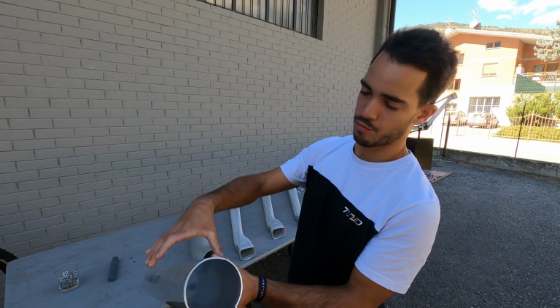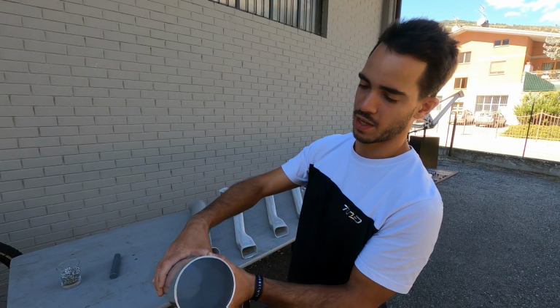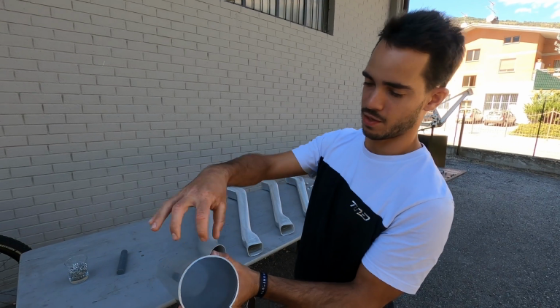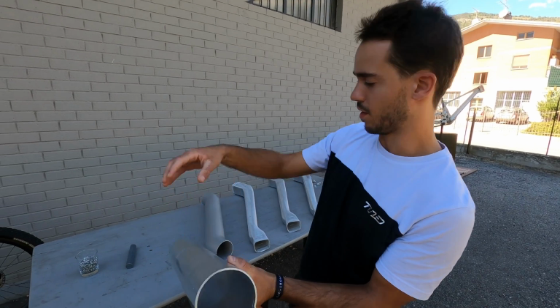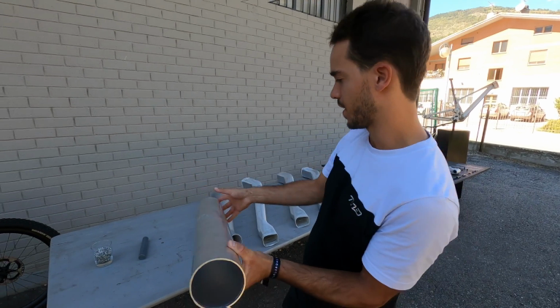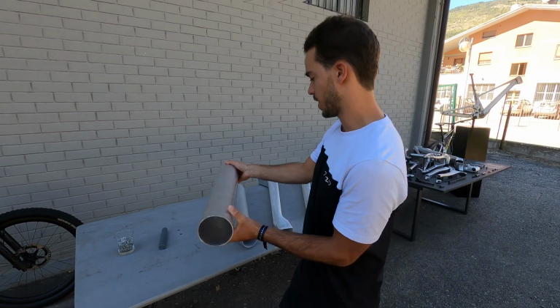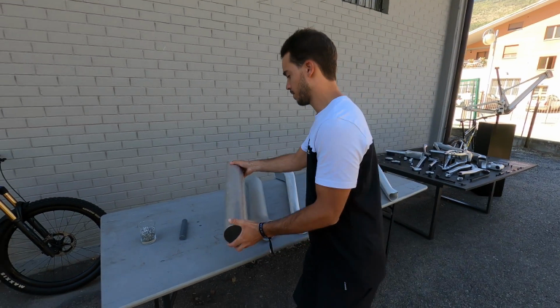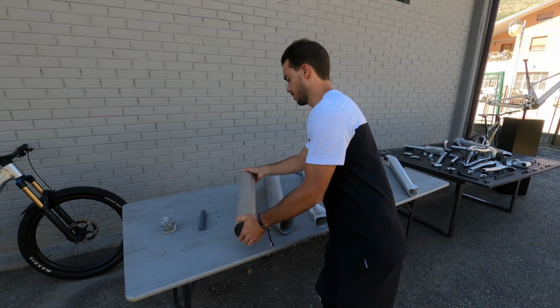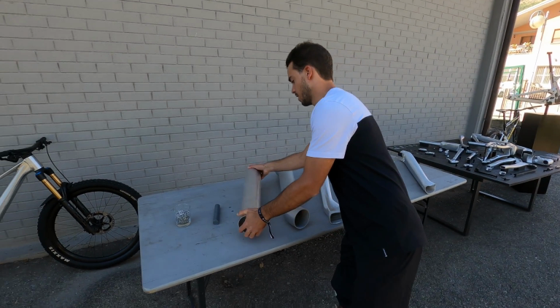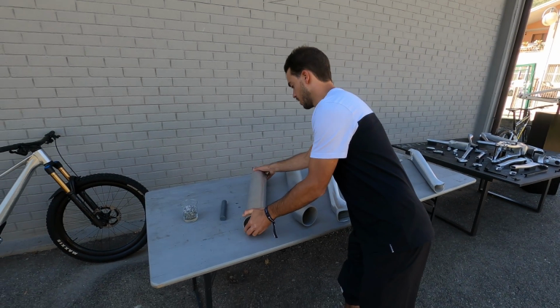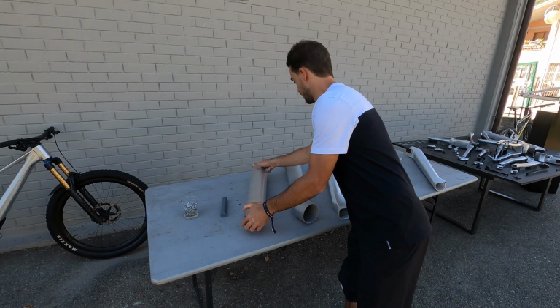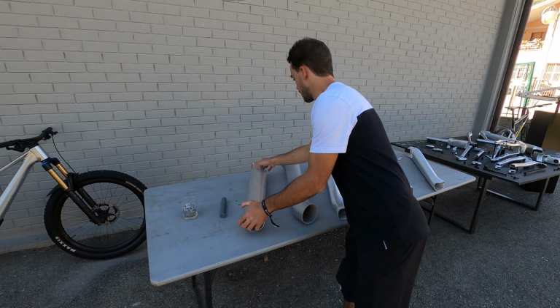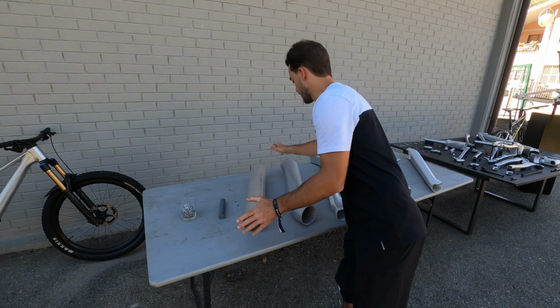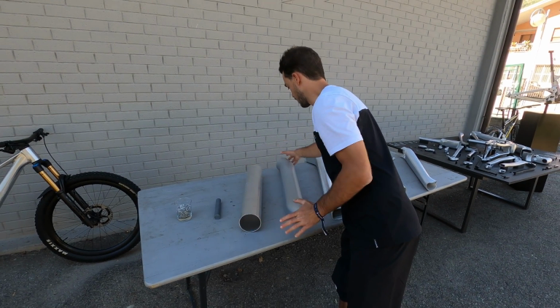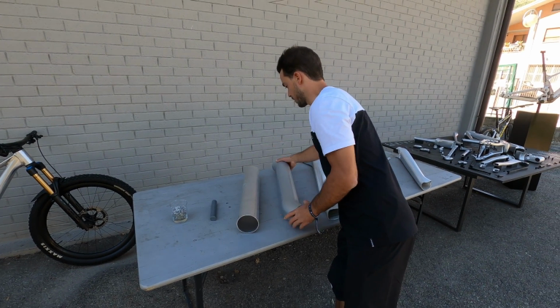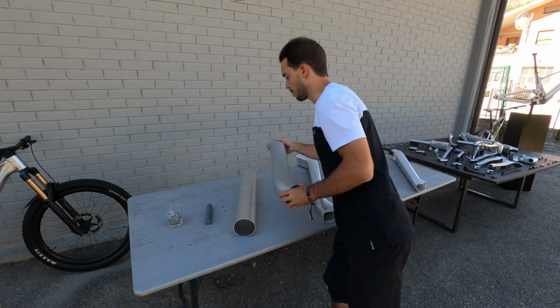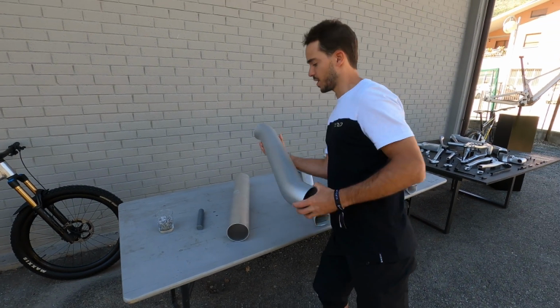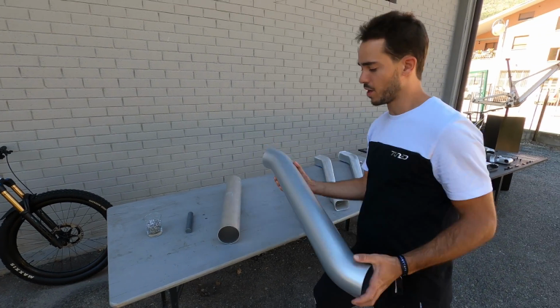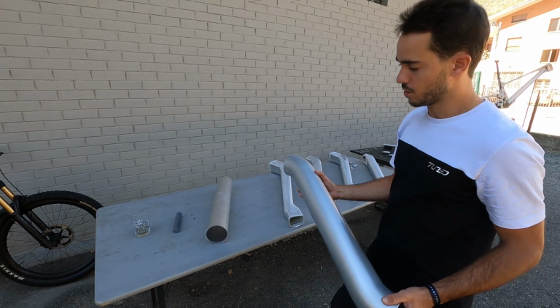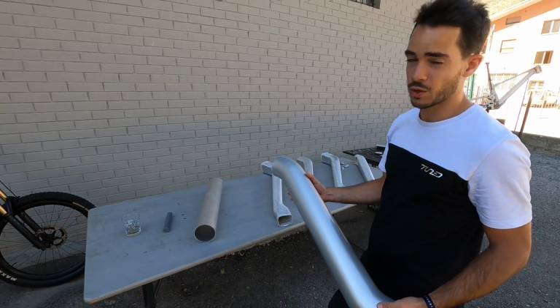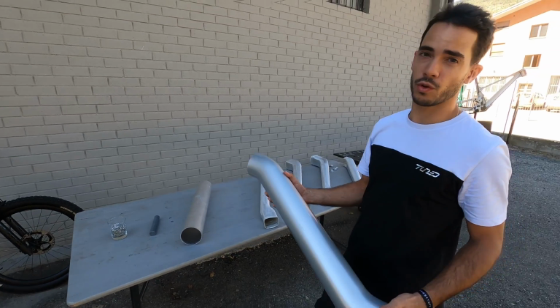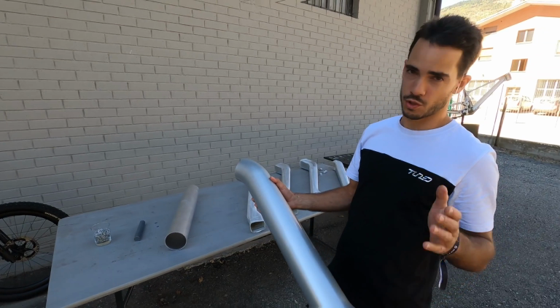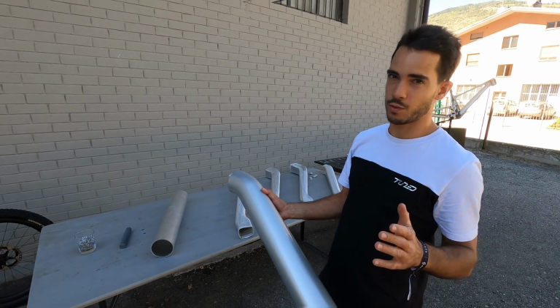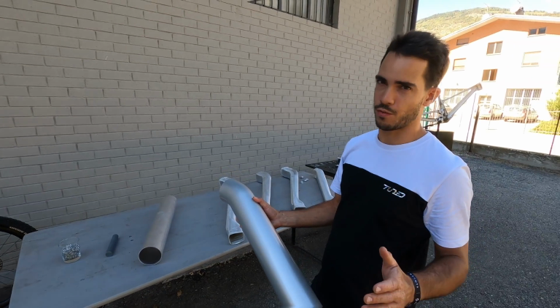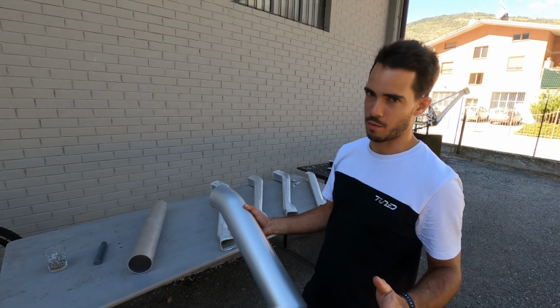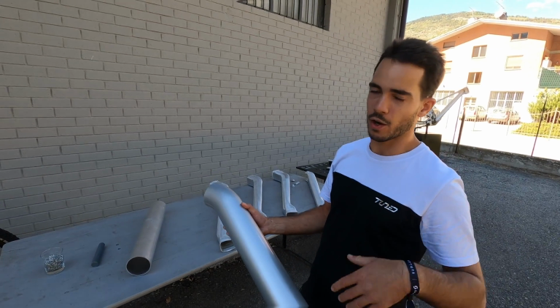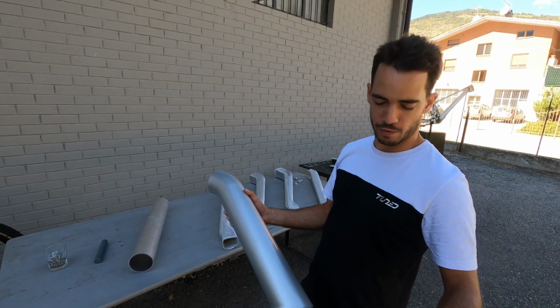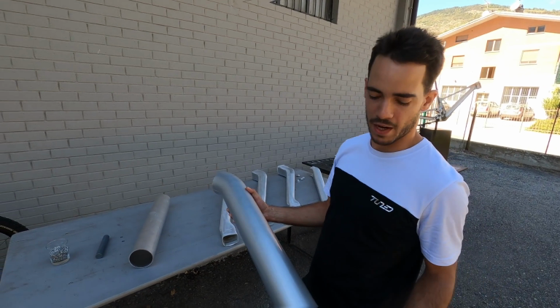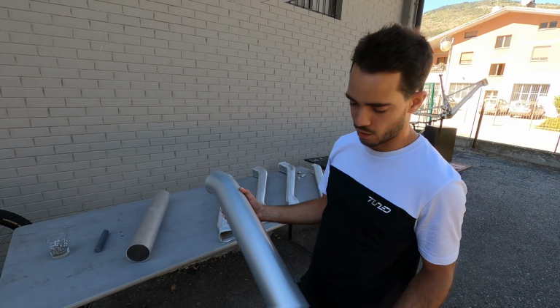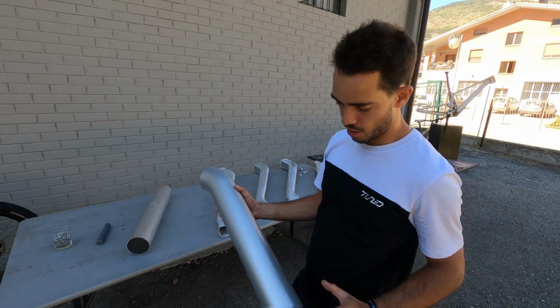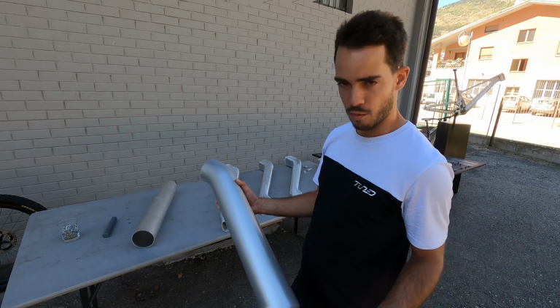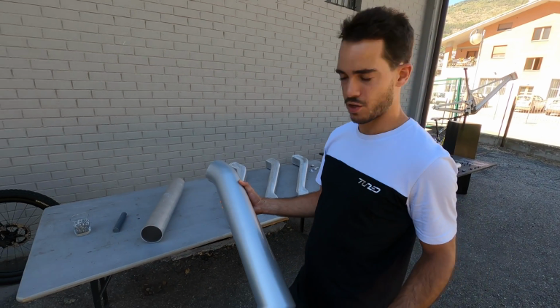Once we have the tube at the proper diameter and thickness to start with, we then have different bending operations. So we don't go straight to hydroforming — we have a lot of mechanical operations first.